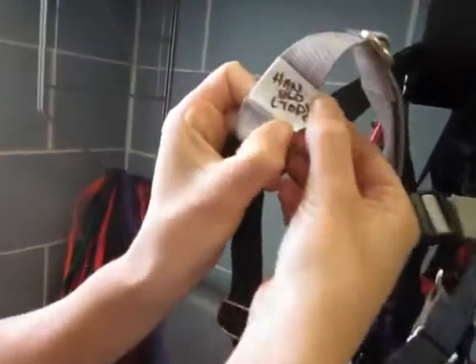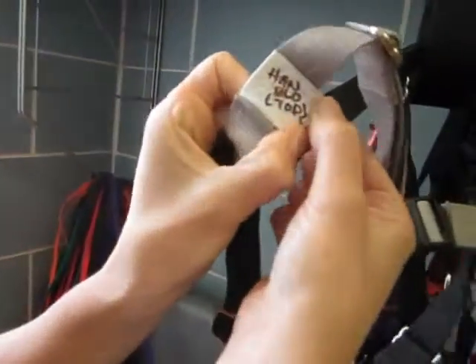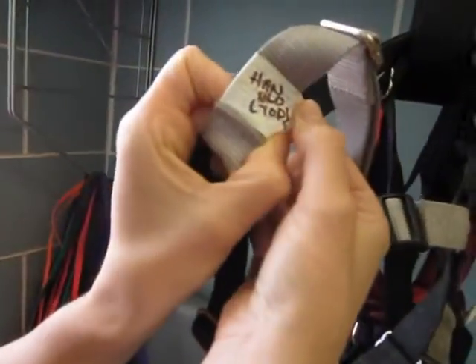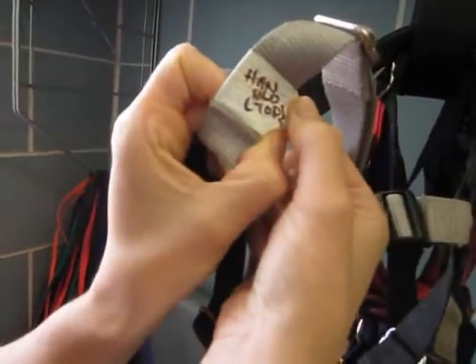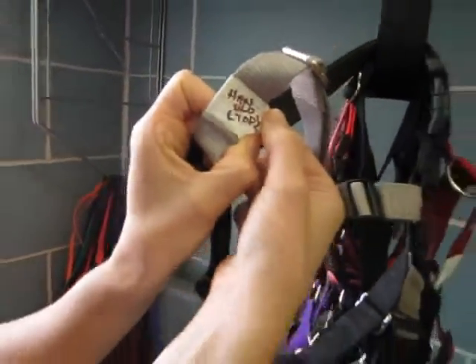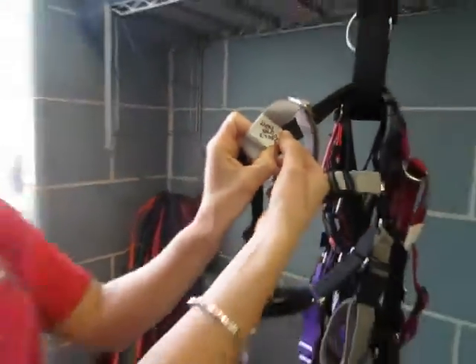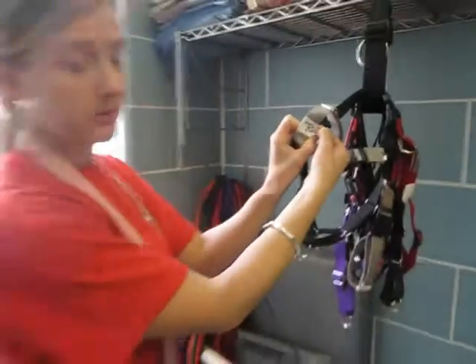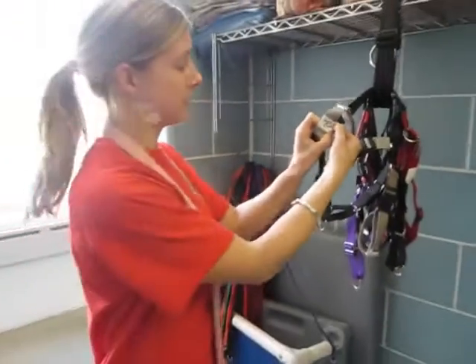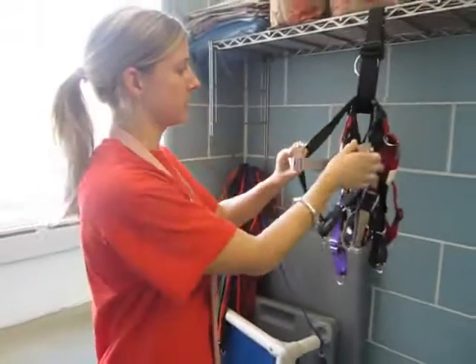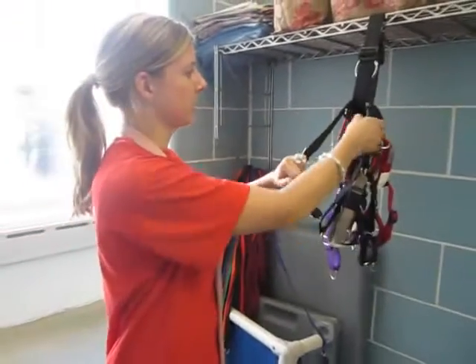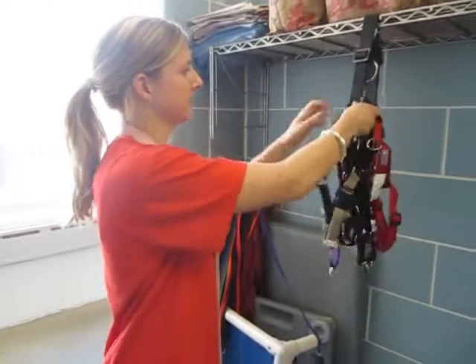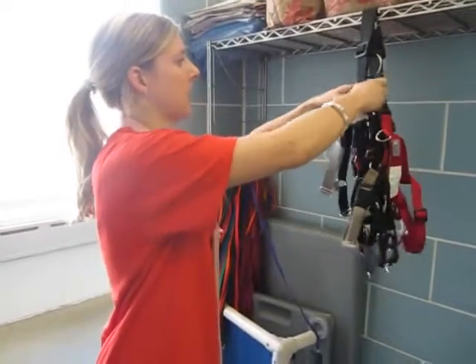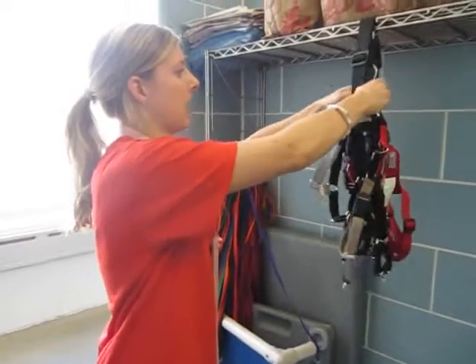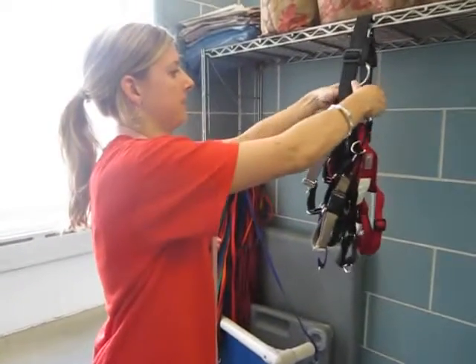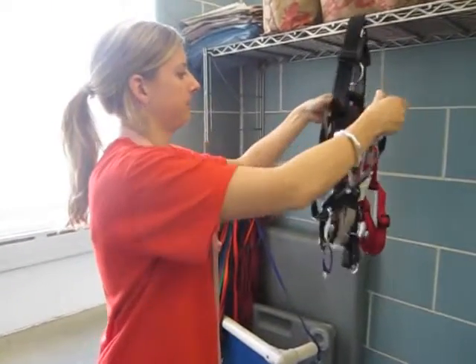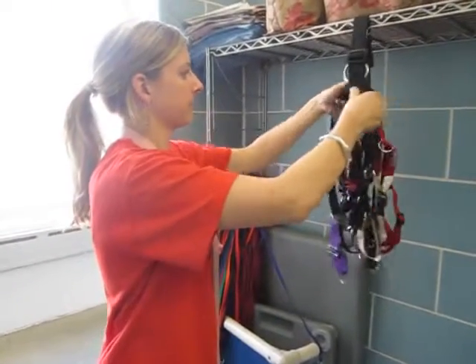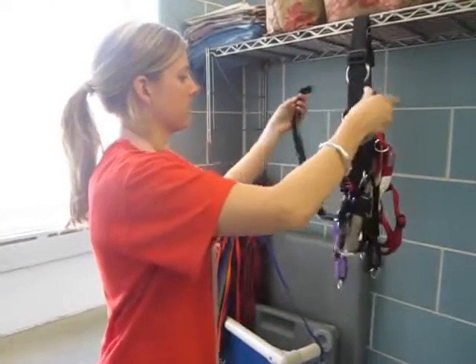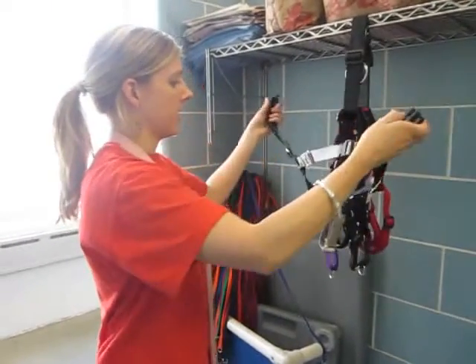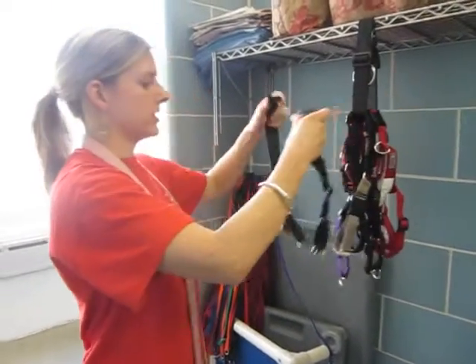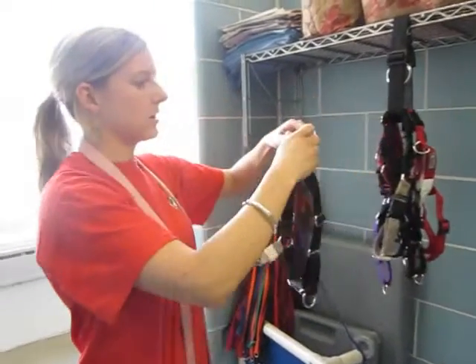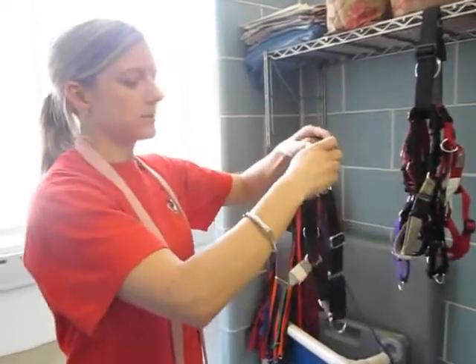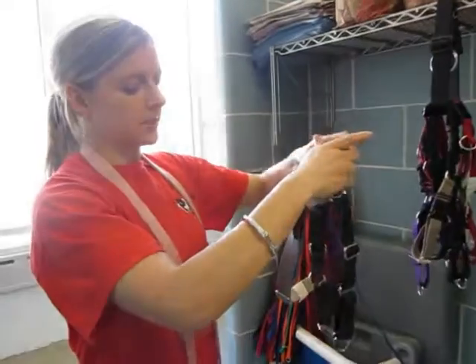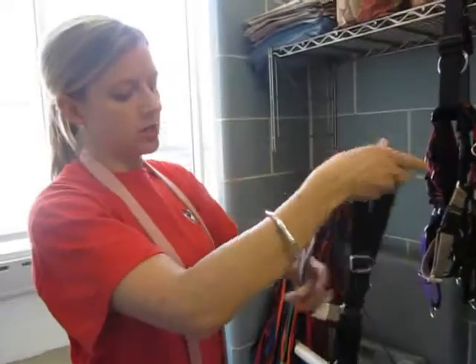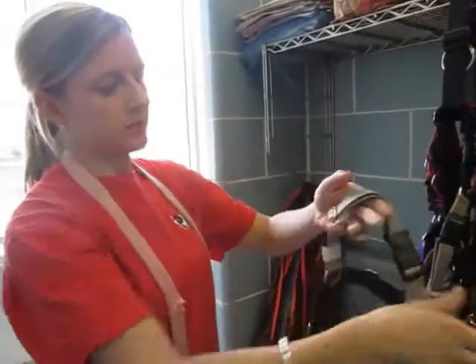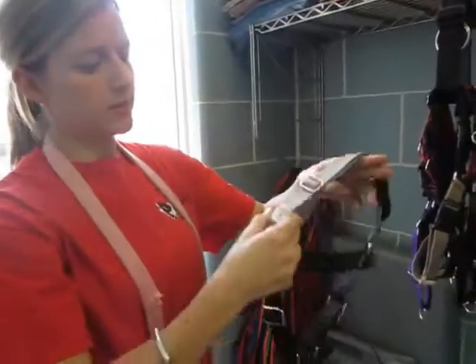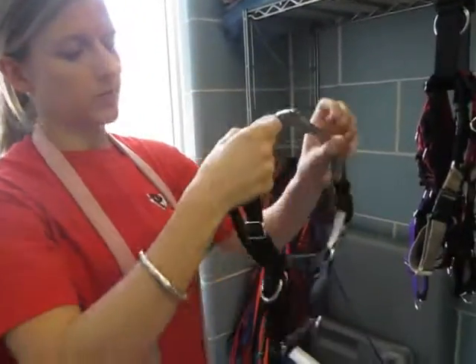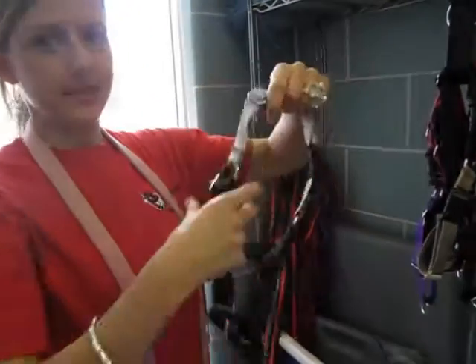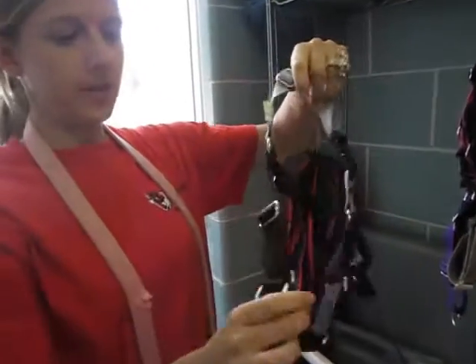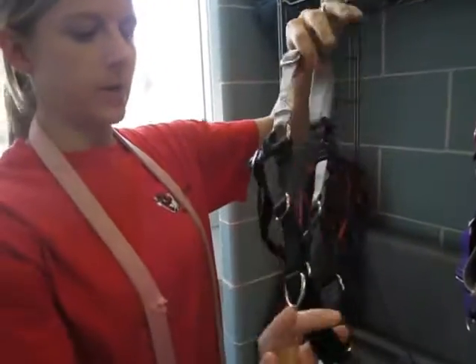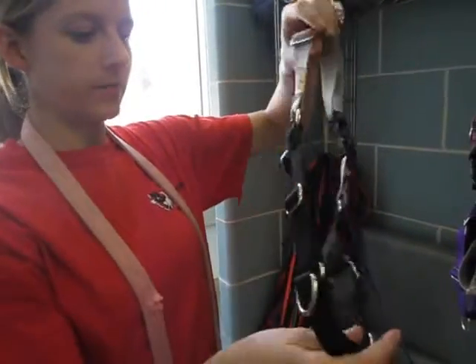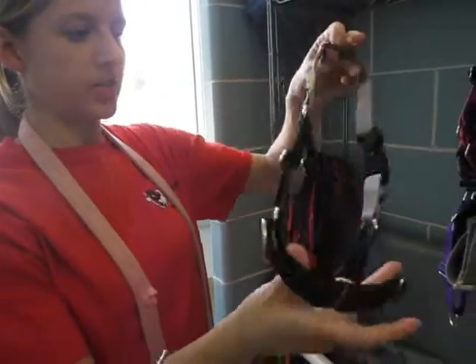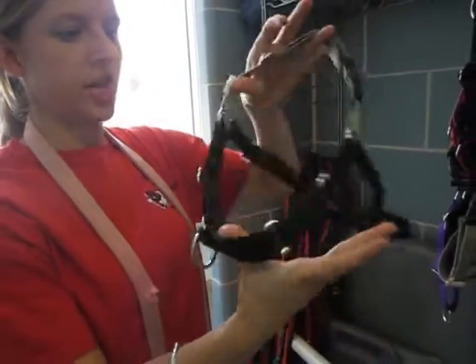This will be Han Solo — he is going to be my demo doggy. When this harness goes onto the dog, this part is going to be on his back and this part is going to be on his chest.